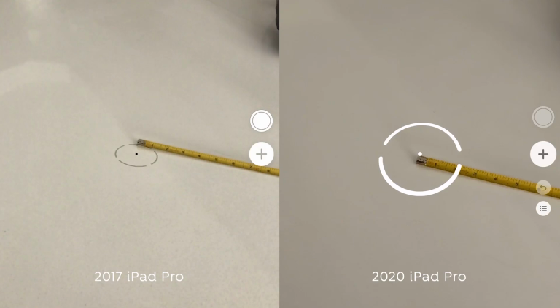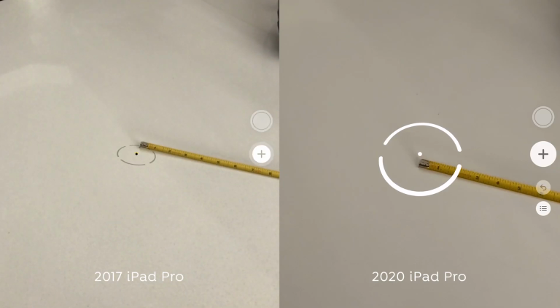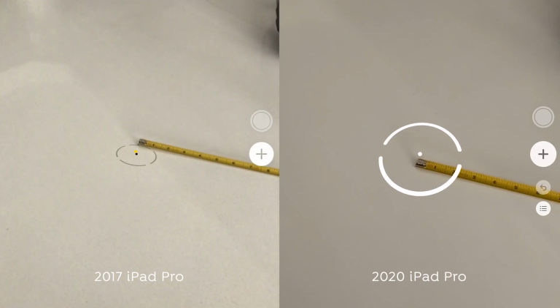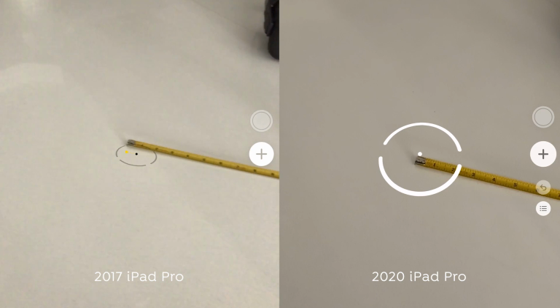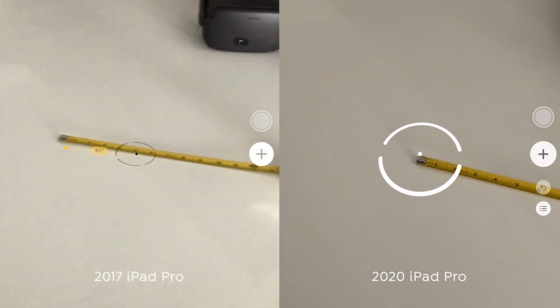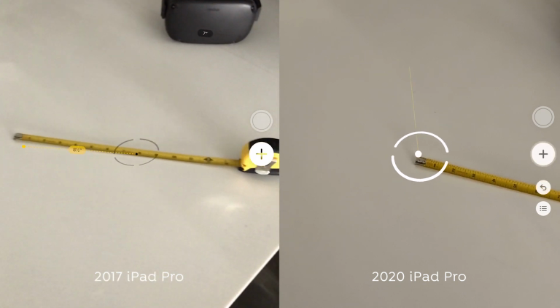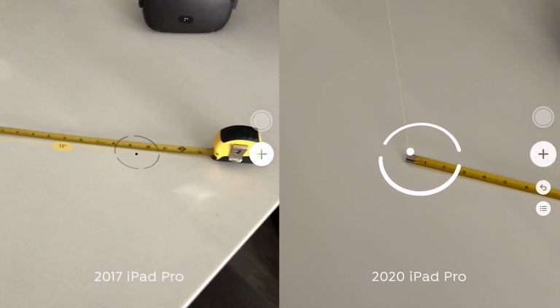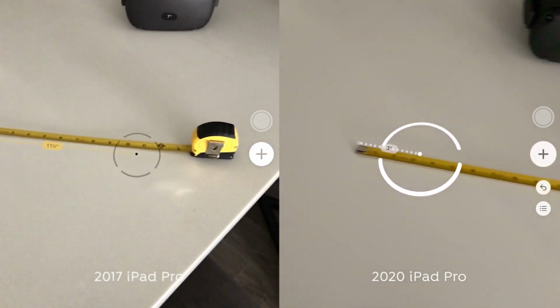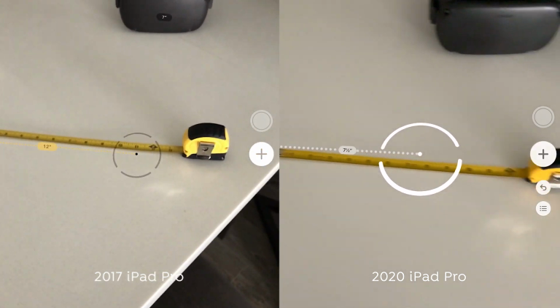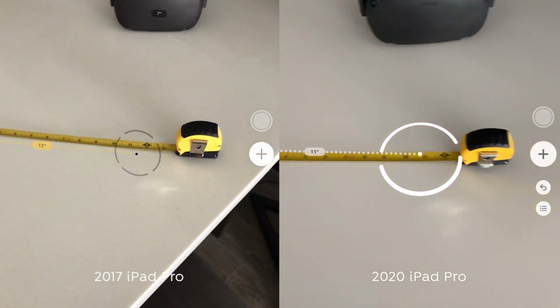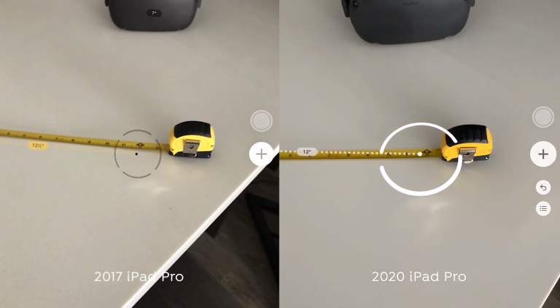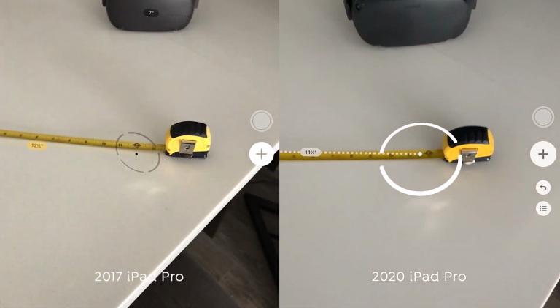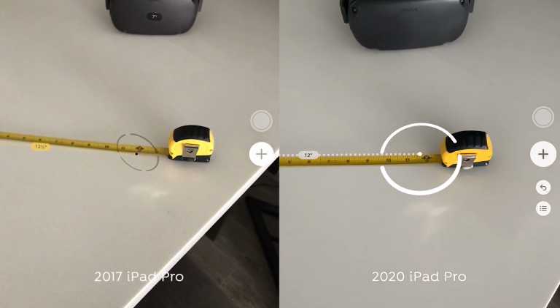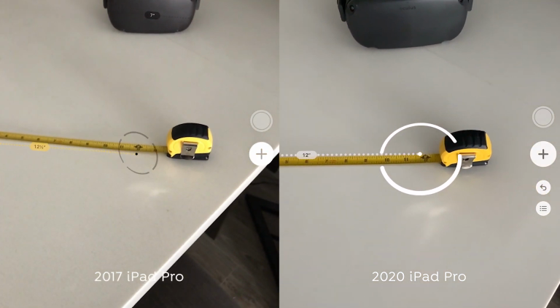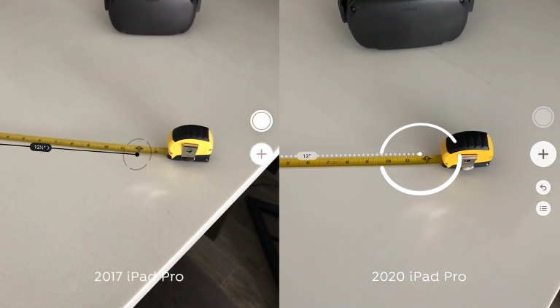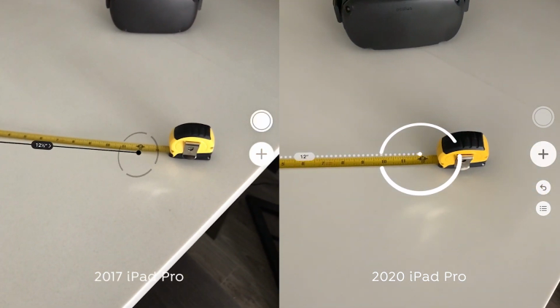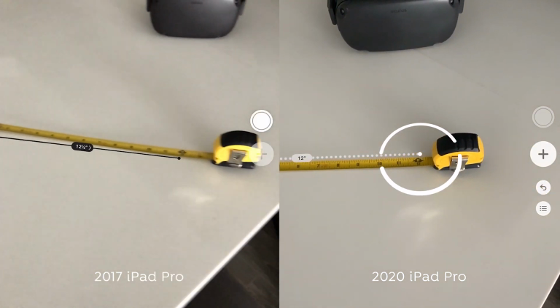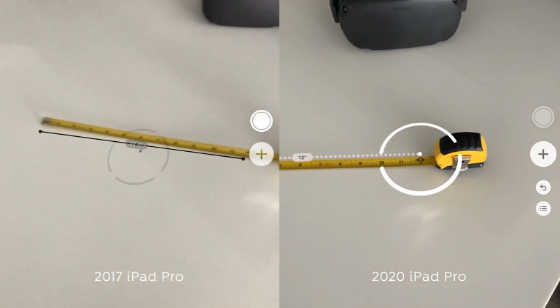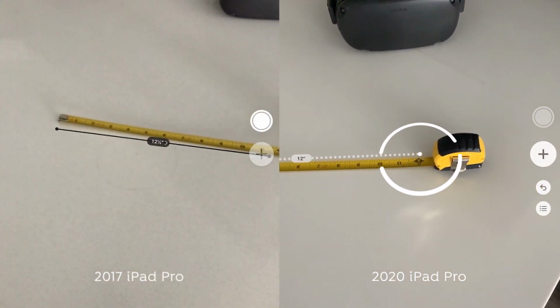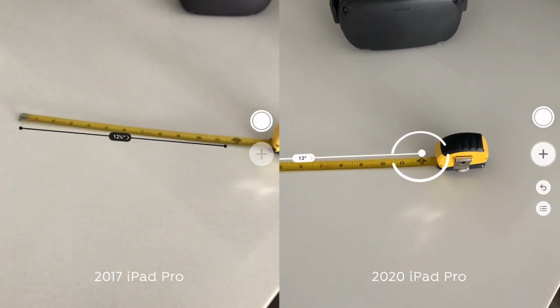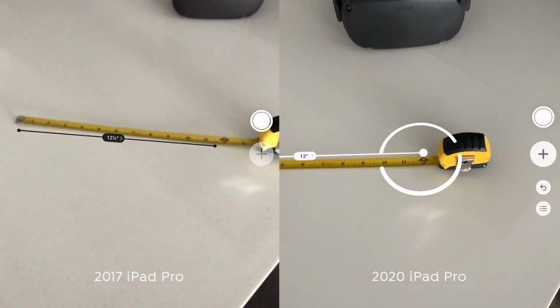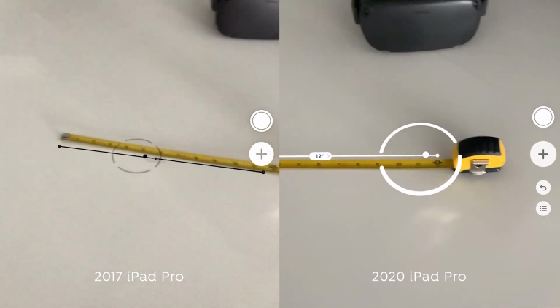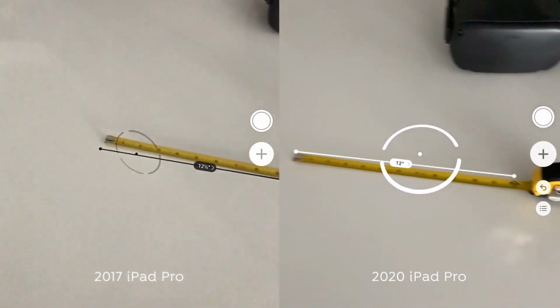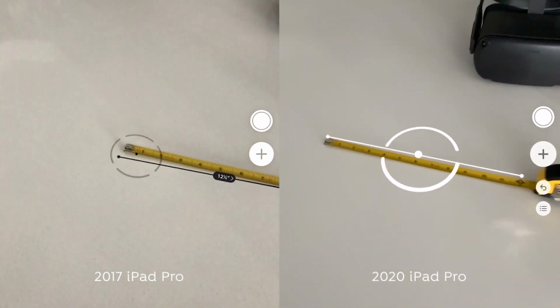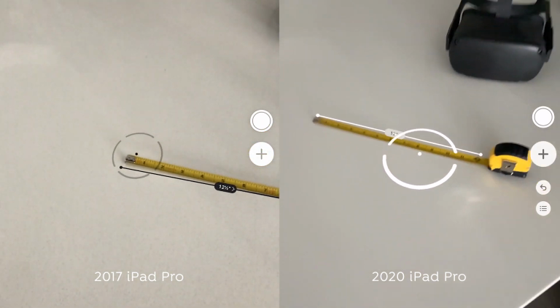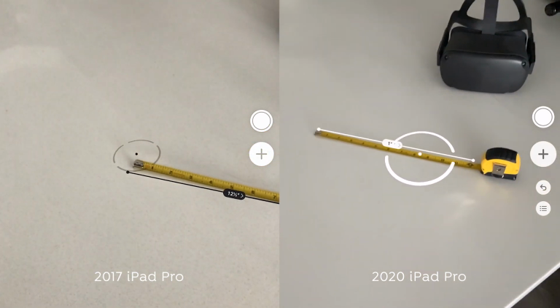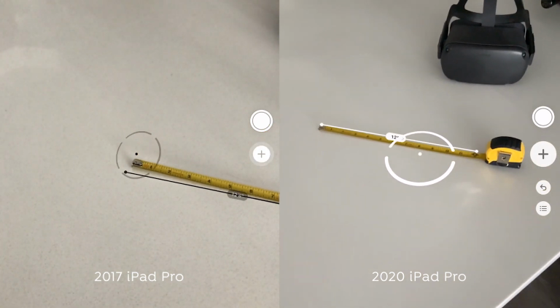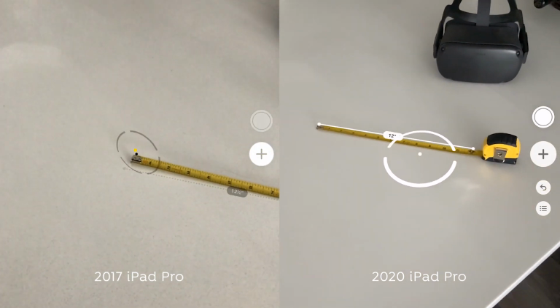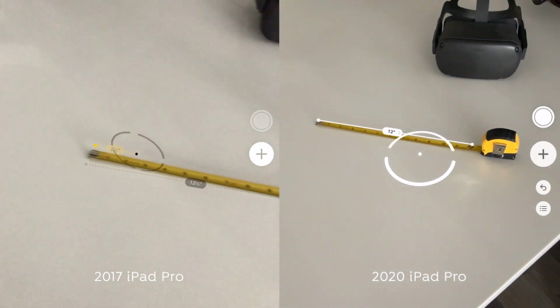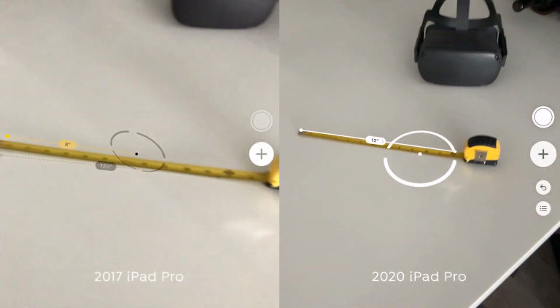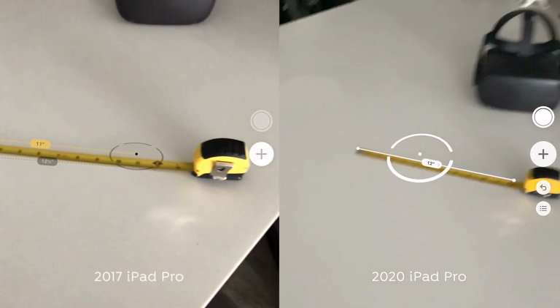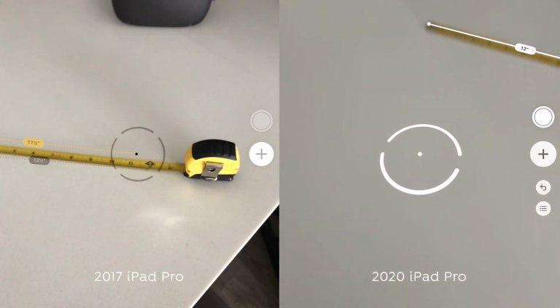However, it looks like the resolution on both sensors is about the same and LiDAR doesn't improve the accuracy of any measurements. I tried this out with a few things and the accuracy is about the same.